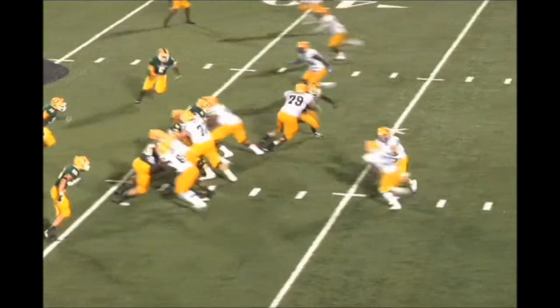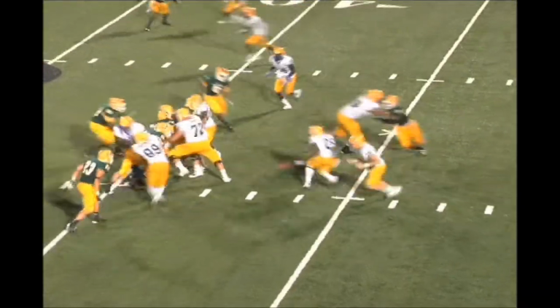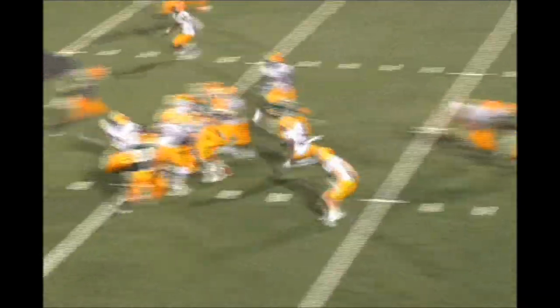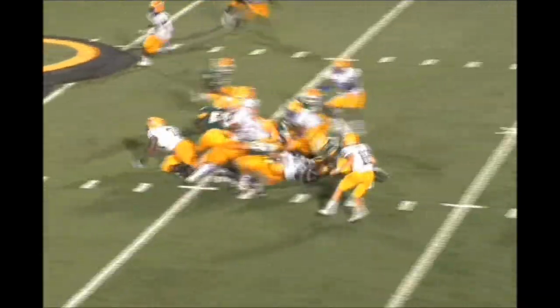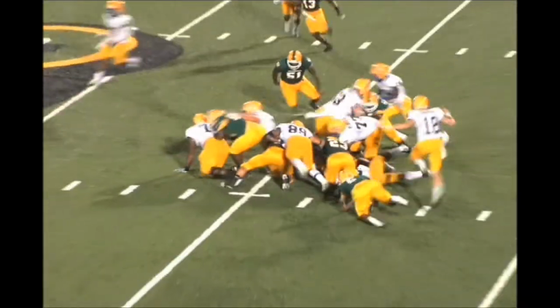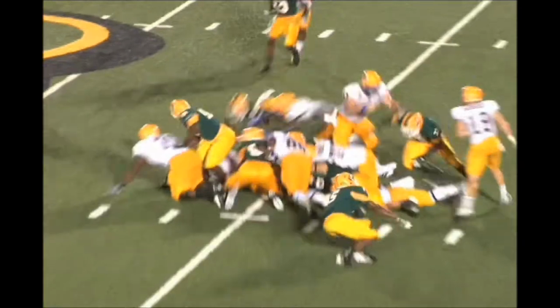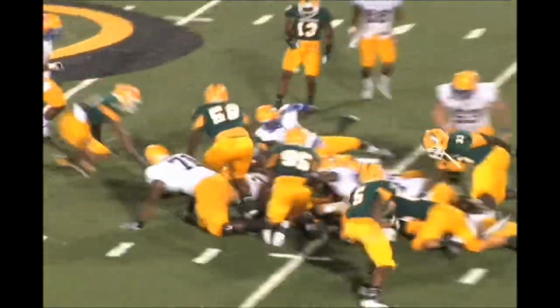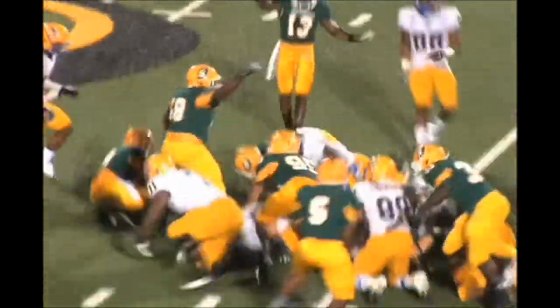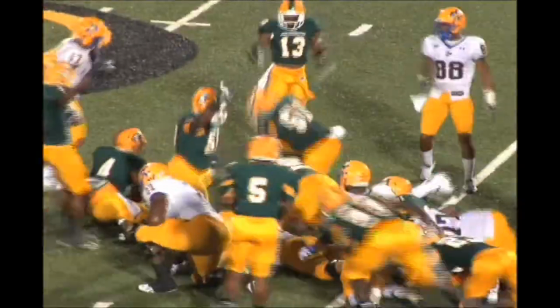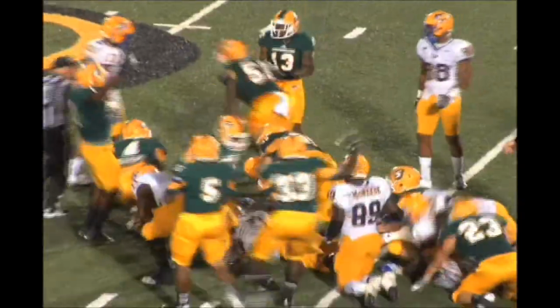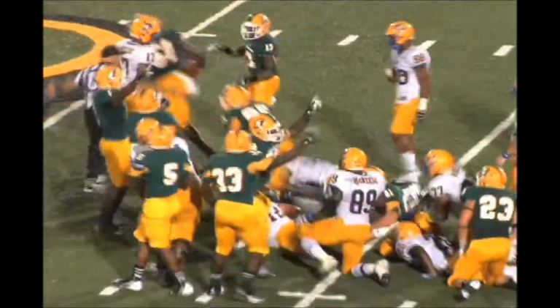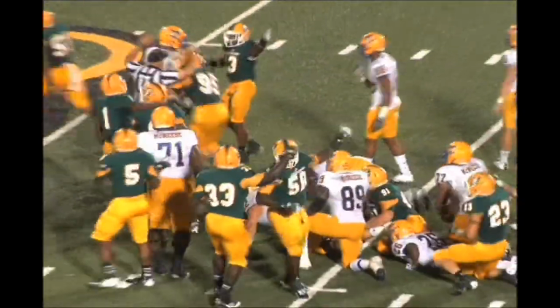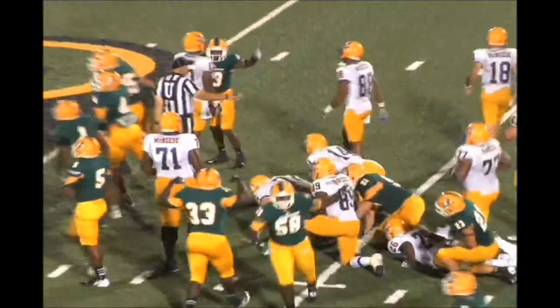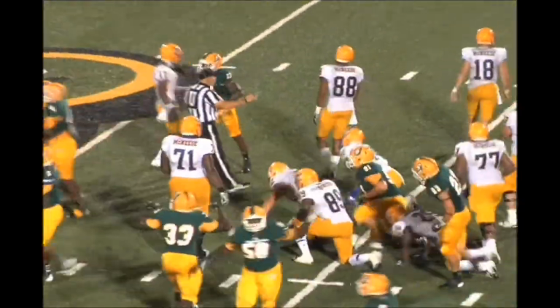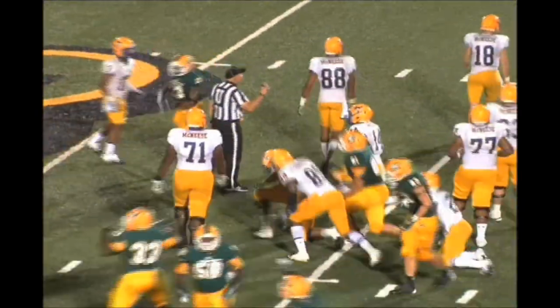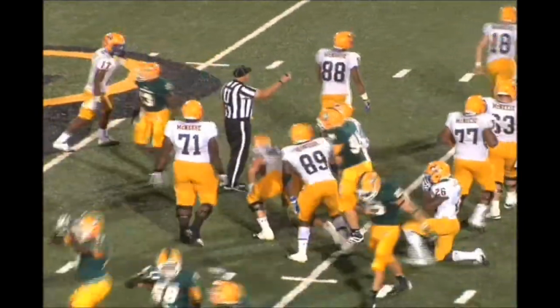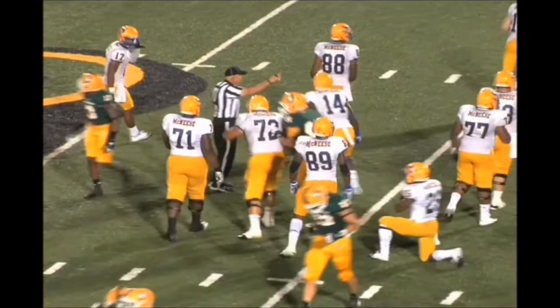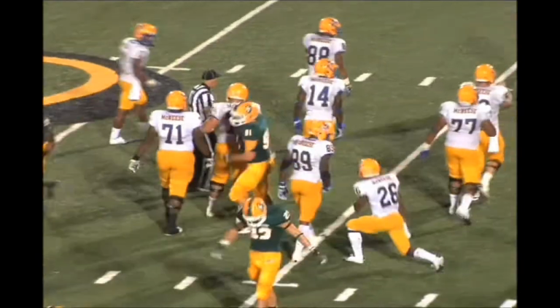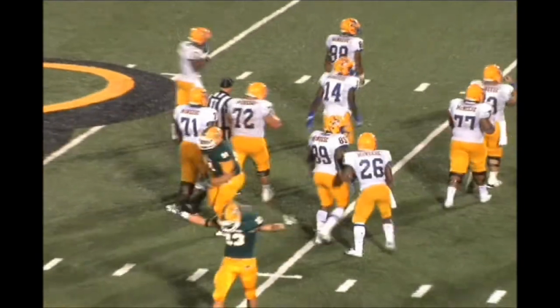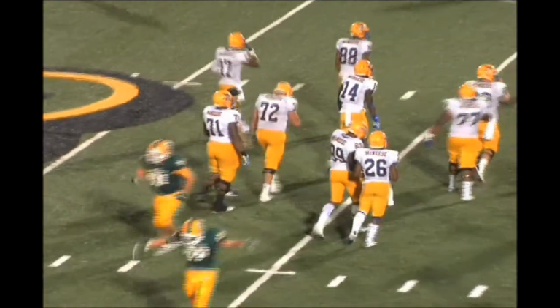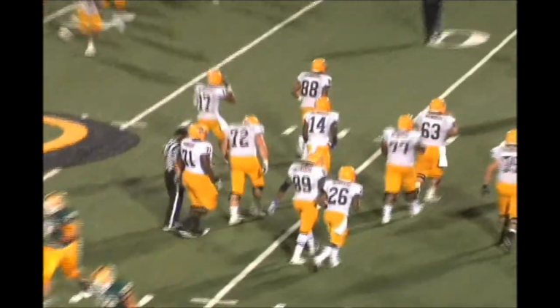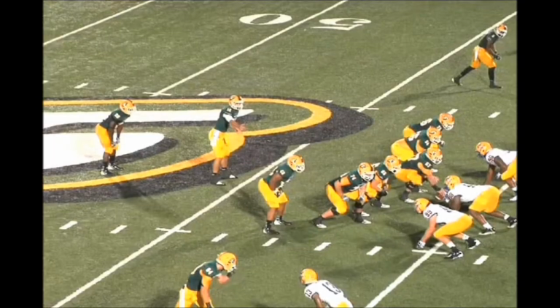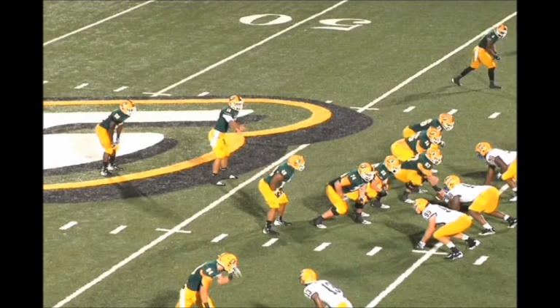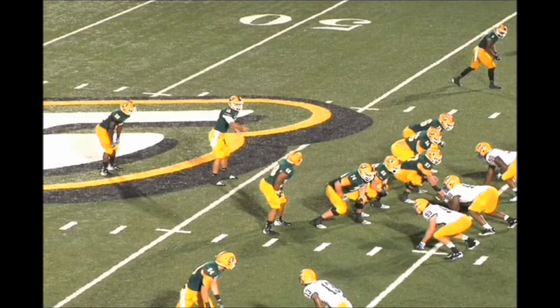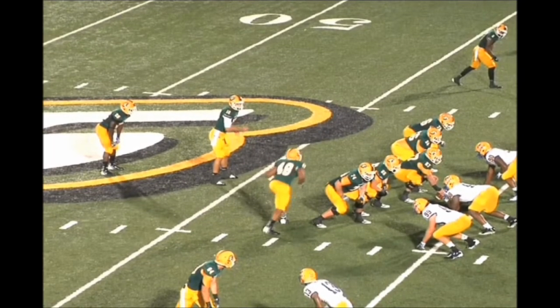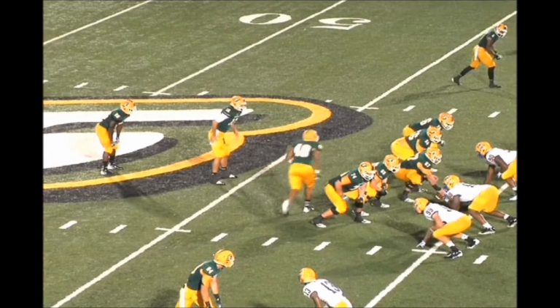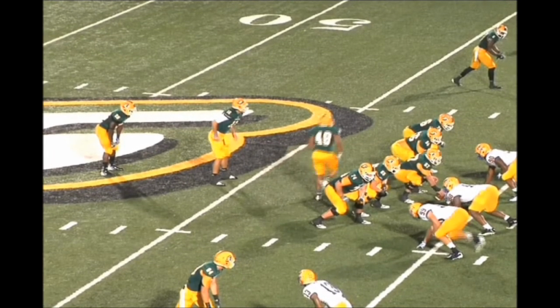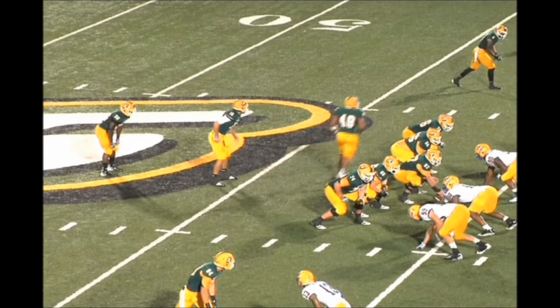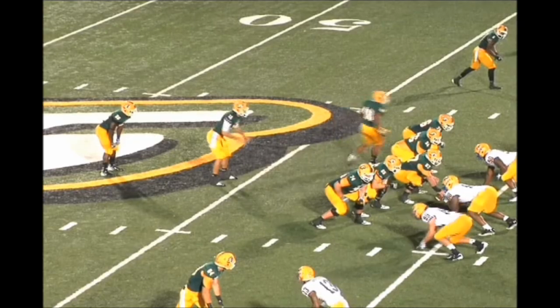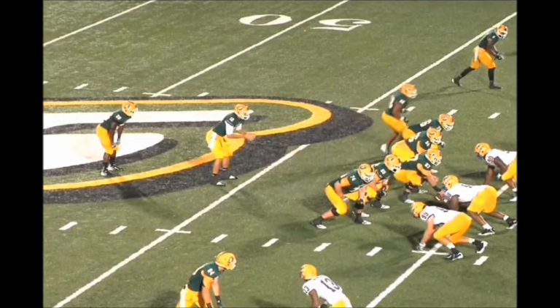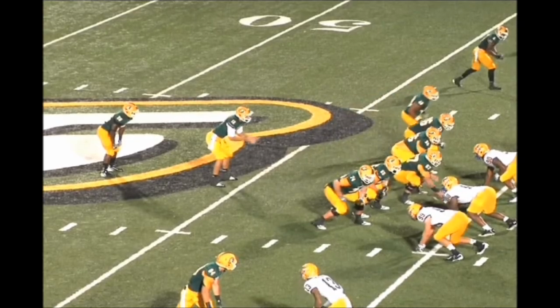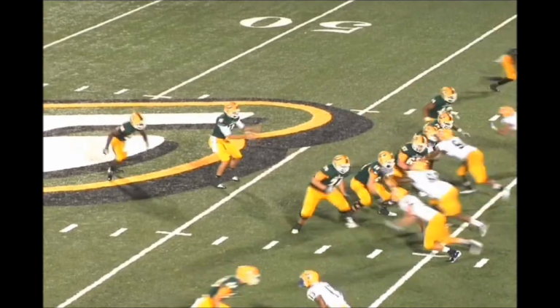Takes the football — it's fumbled on the ground. Let's see who's got it, still rolling. It looks like the Lions have it at the Cowboy 41. And they do. Southeastern gets the turnover.